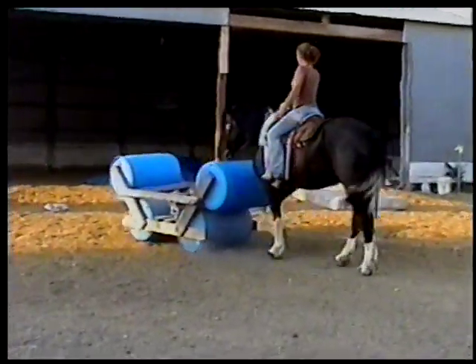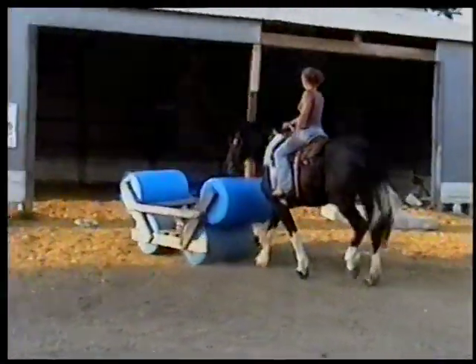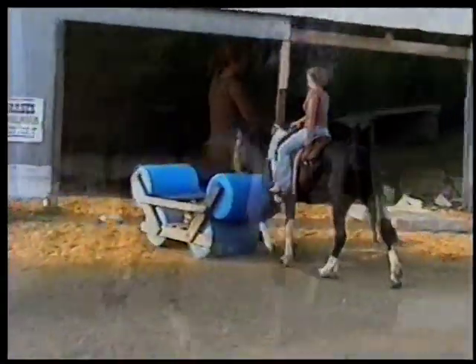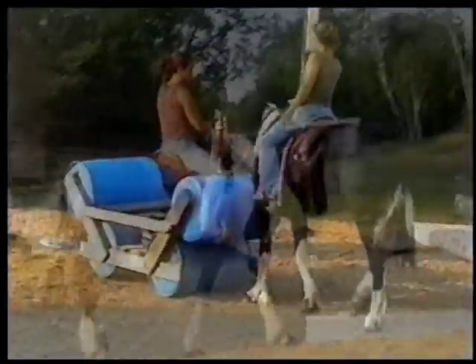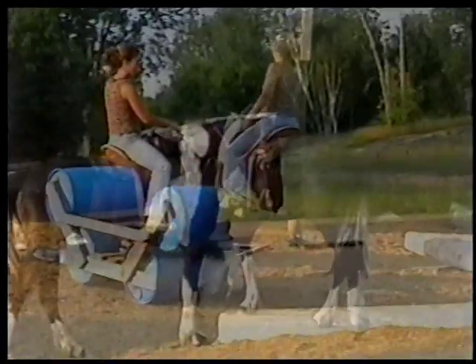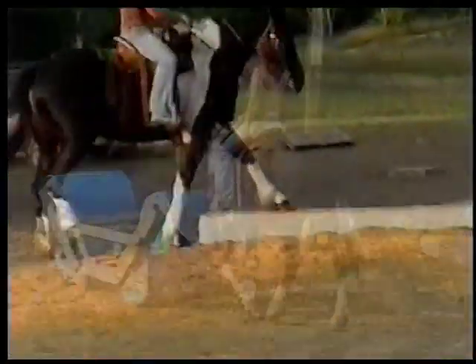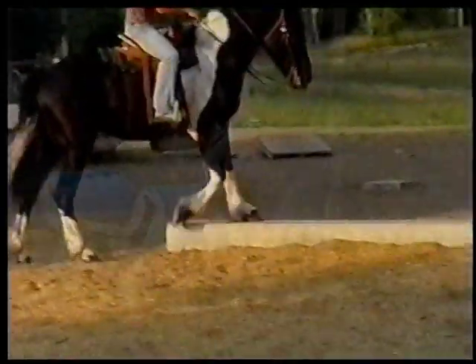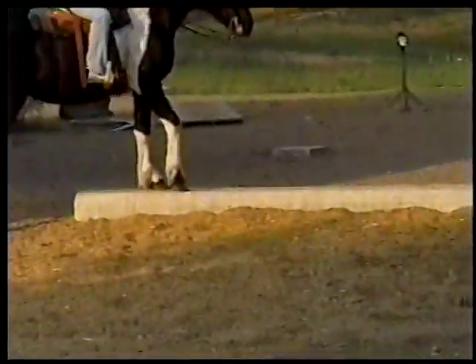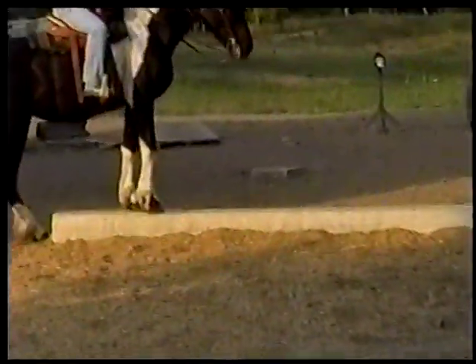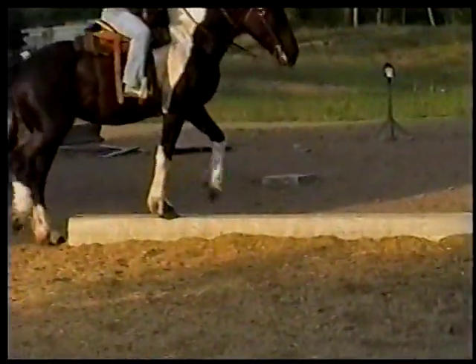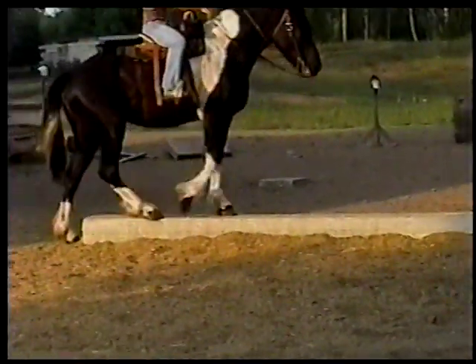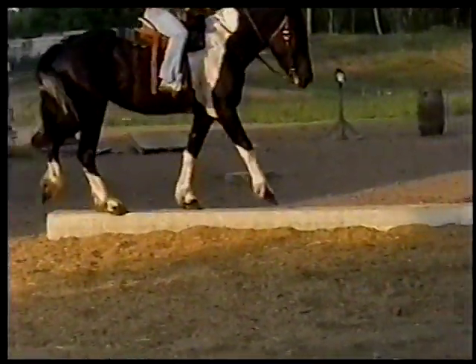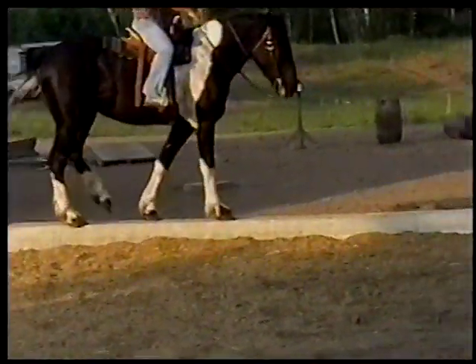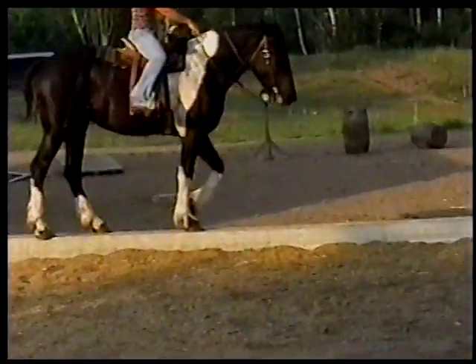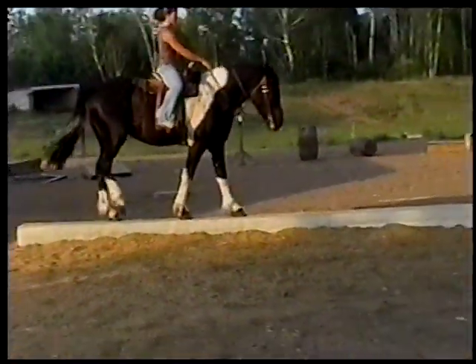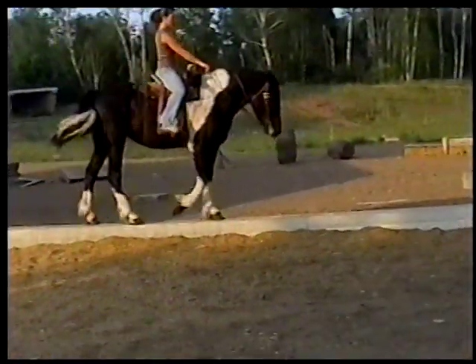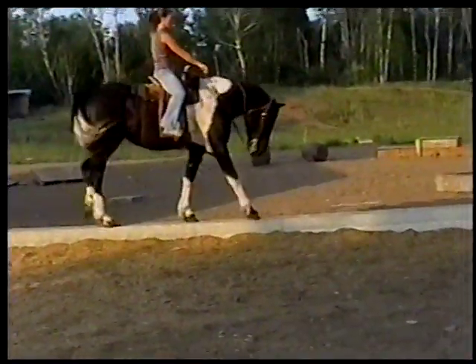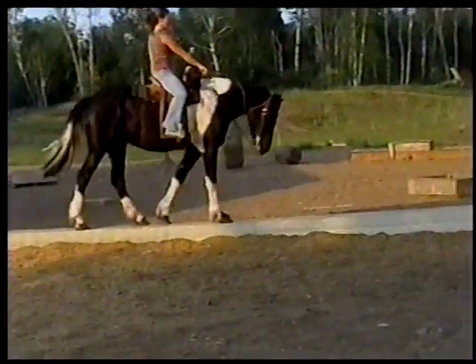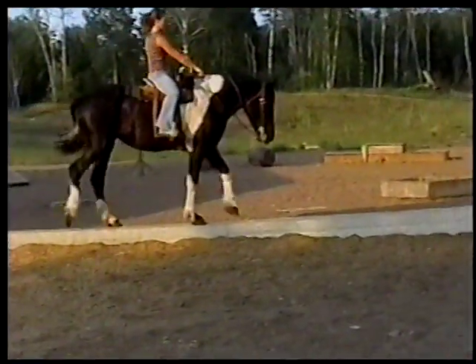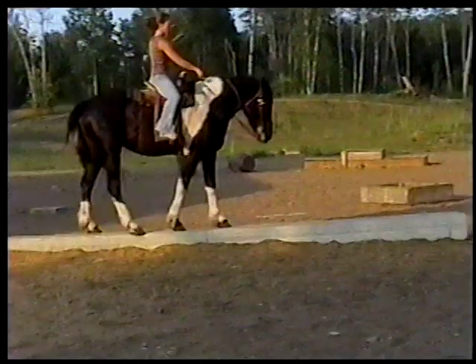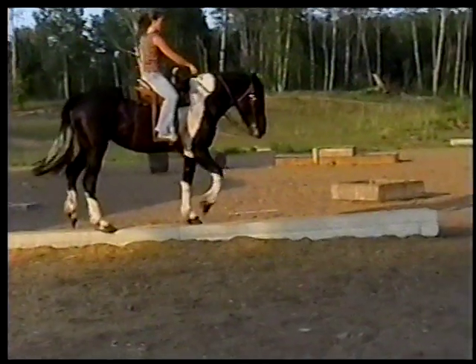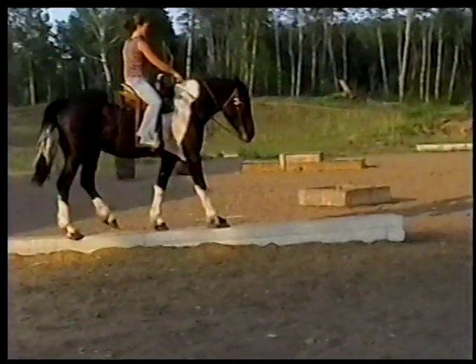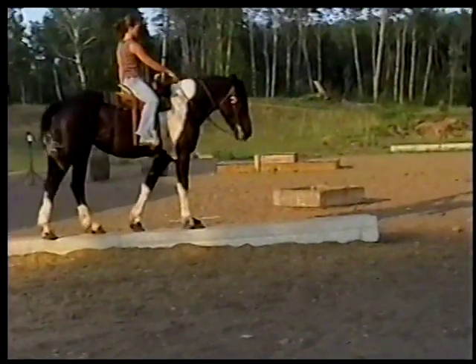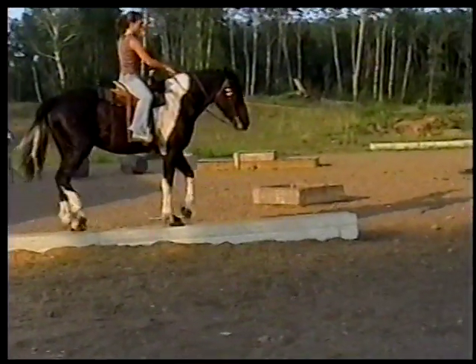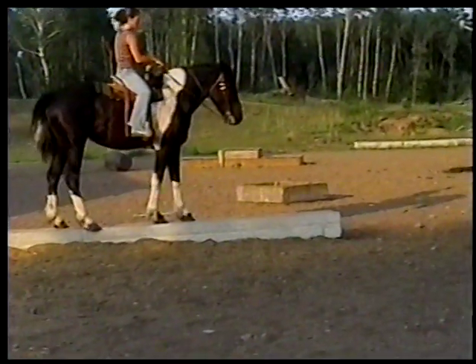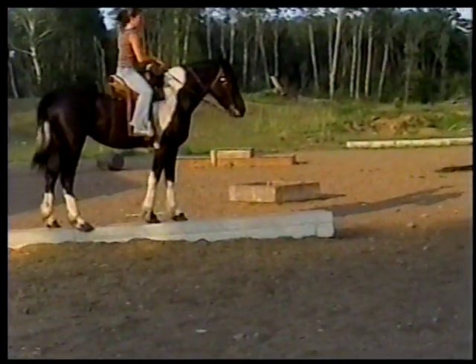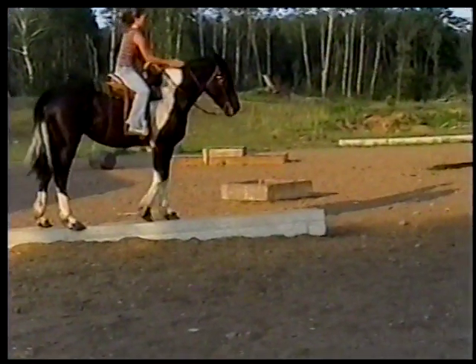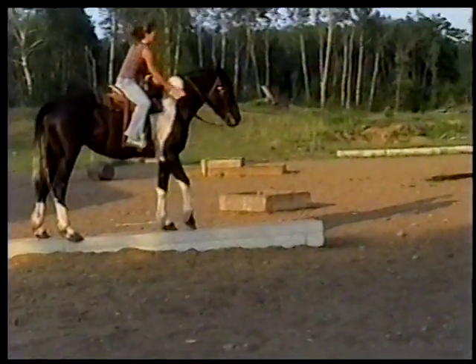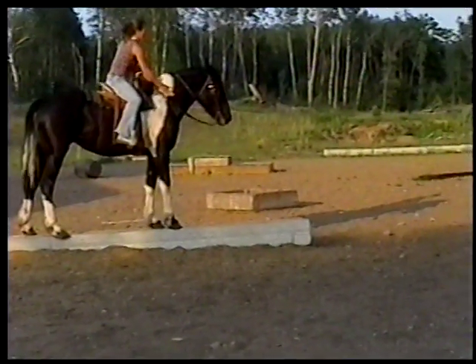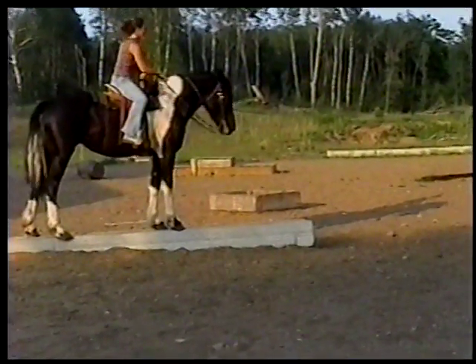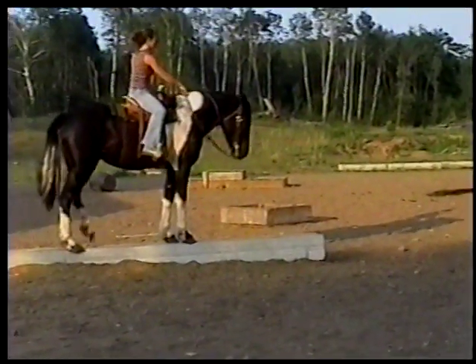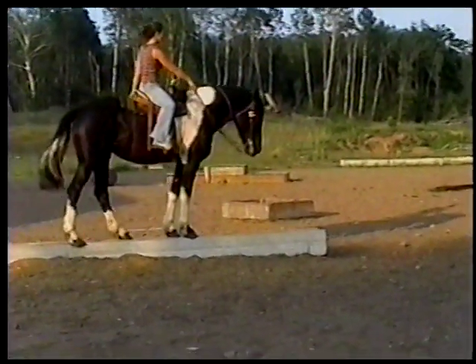She's doing the control pillars. Tell you what, her foot's about as wide as them pillars too. Talk about control.